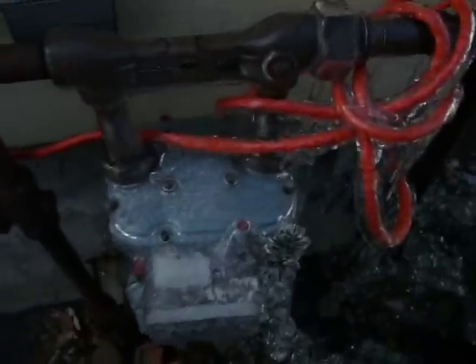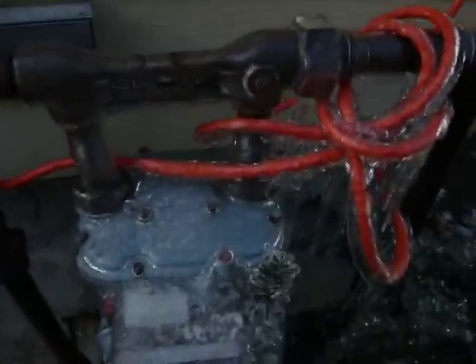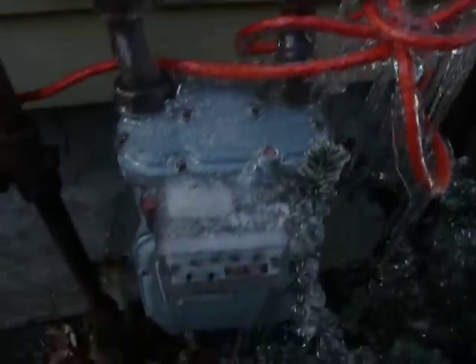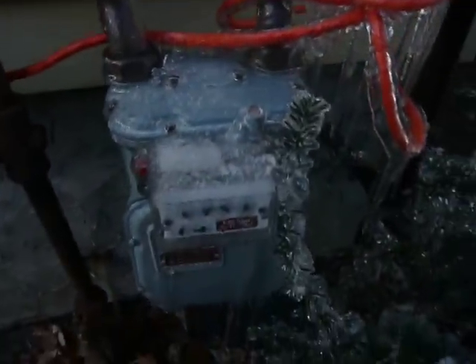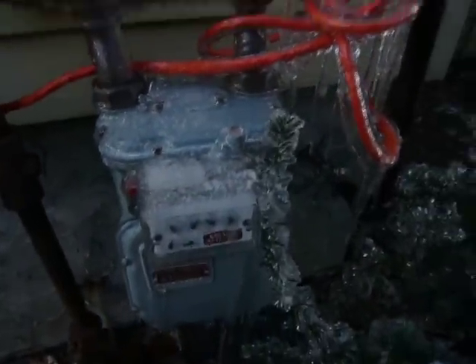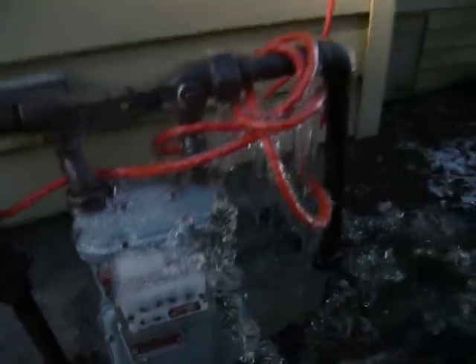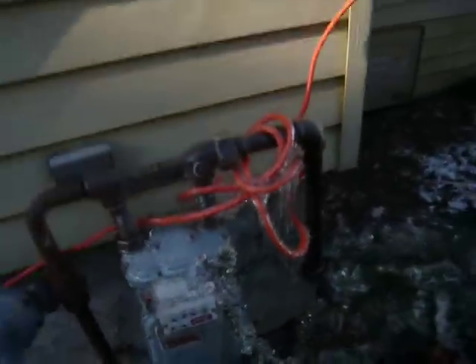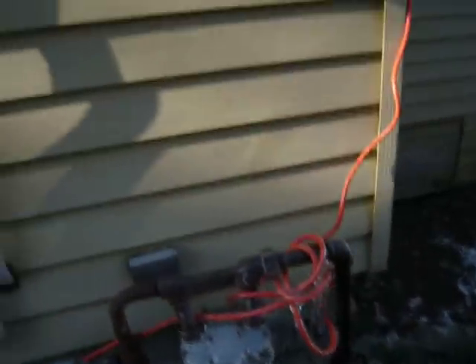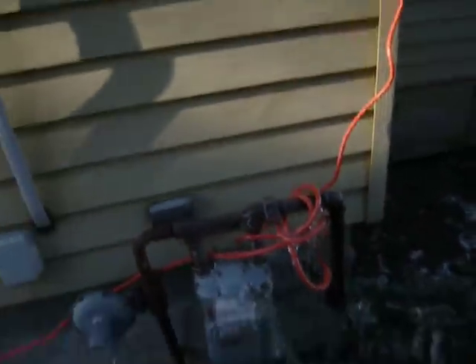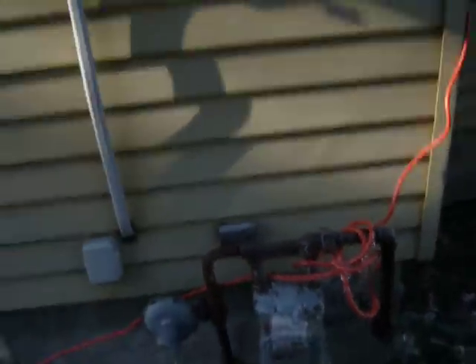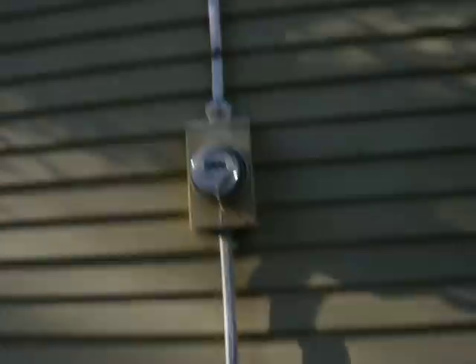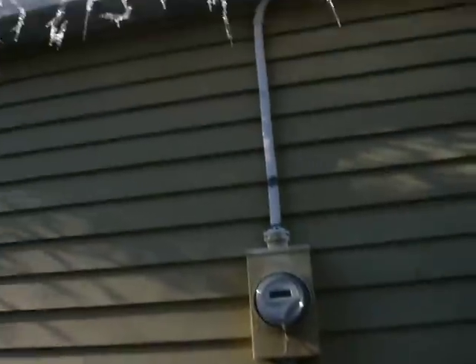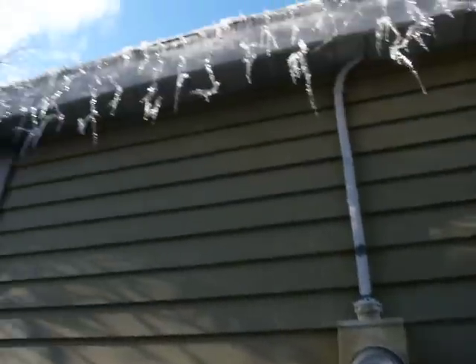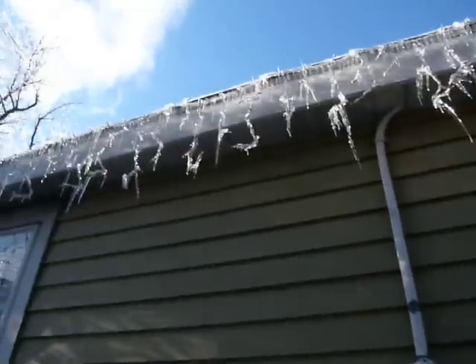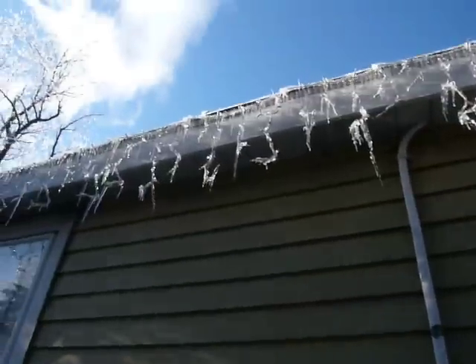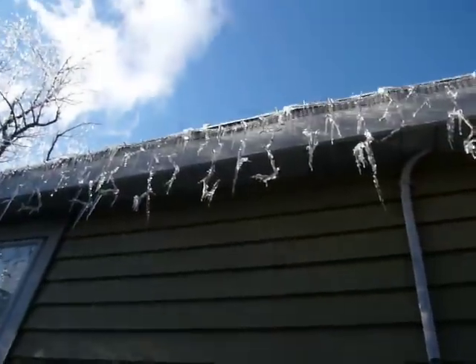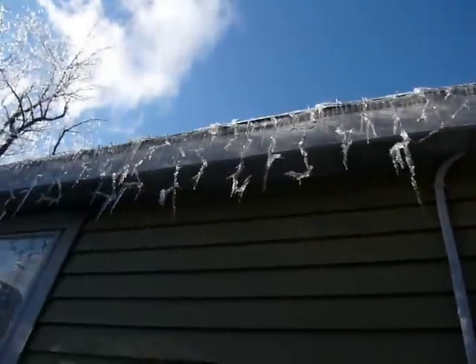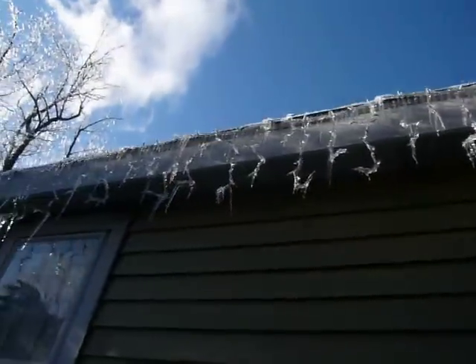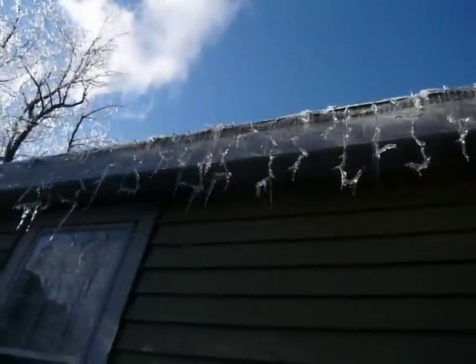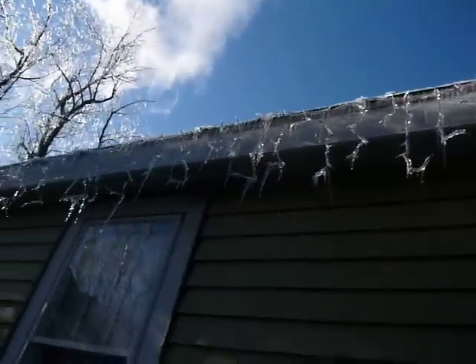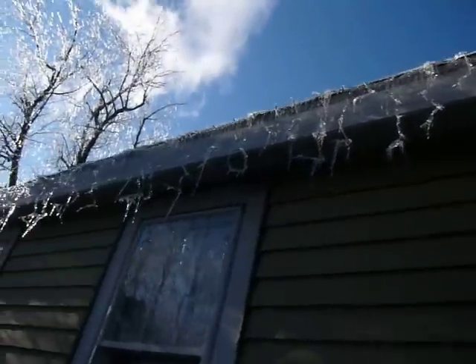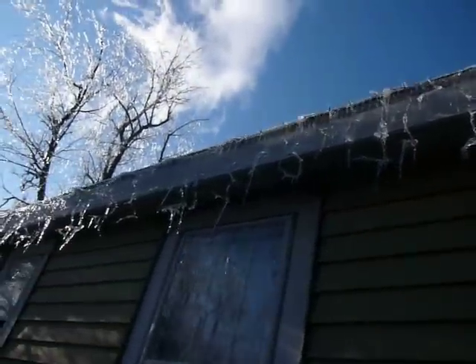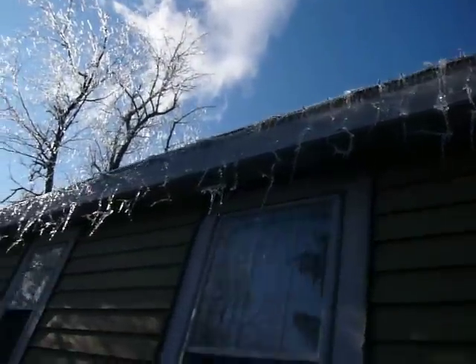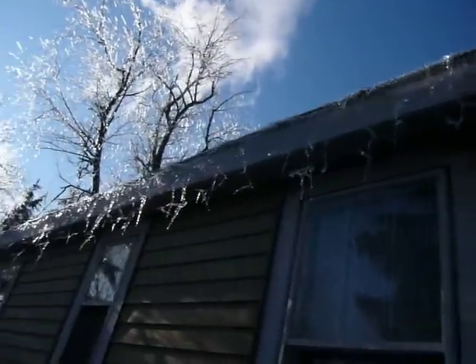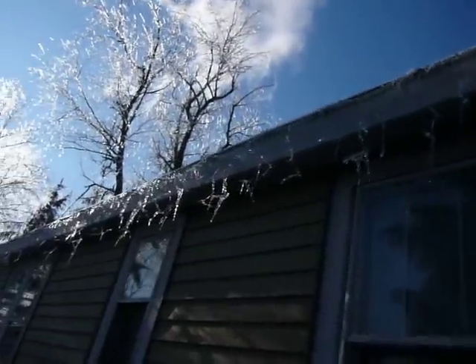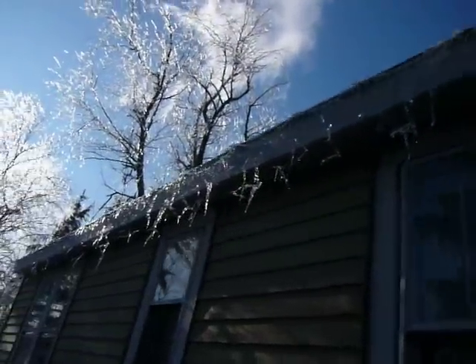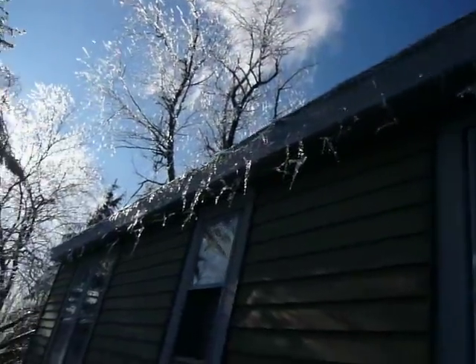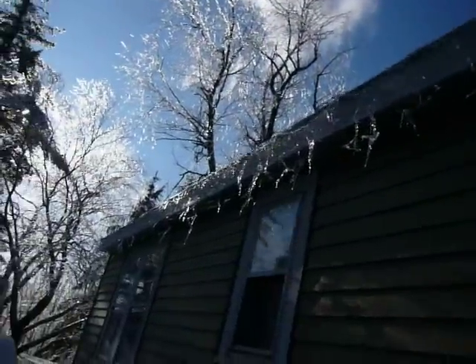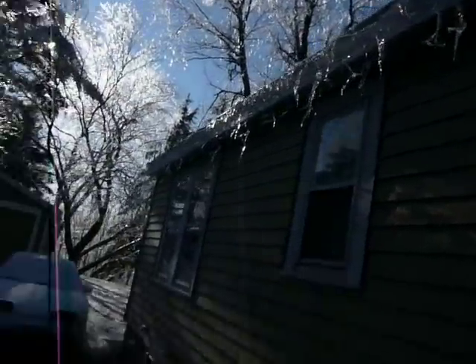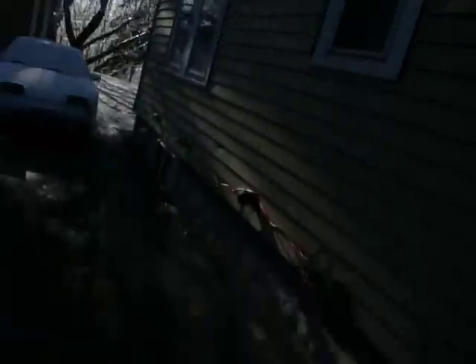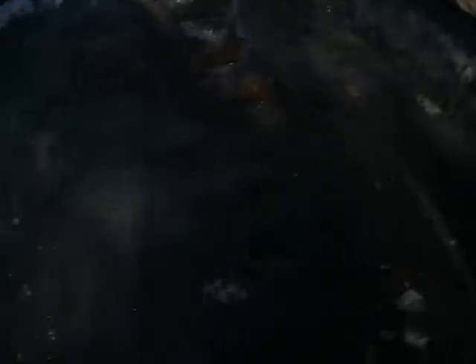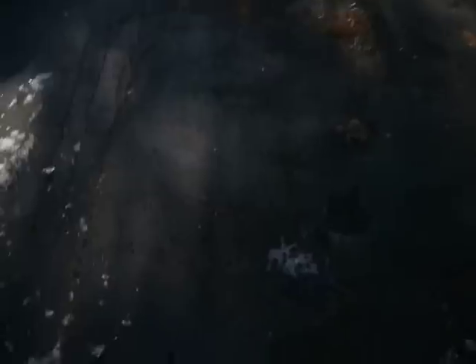My electrical meter — ba-boom. Looking up at our icicle lights, now we have actual icicles on them. Nice feature.